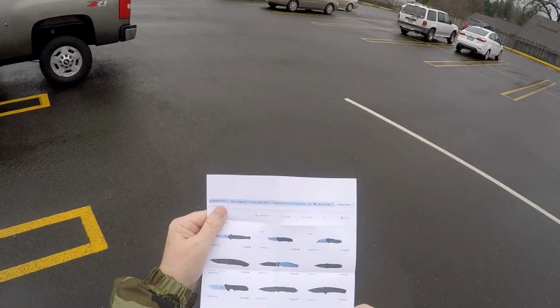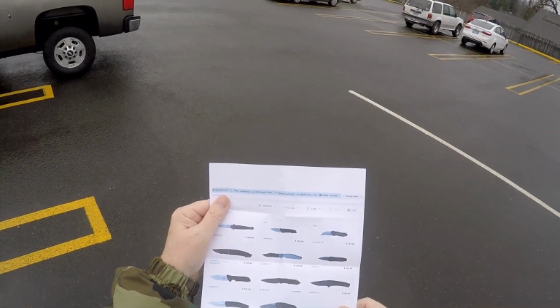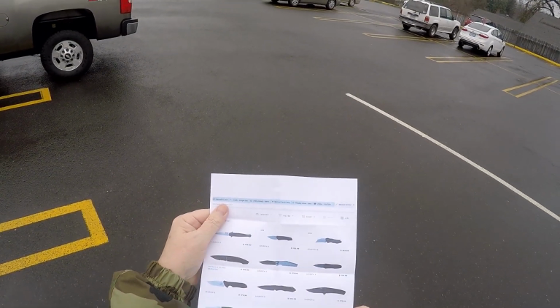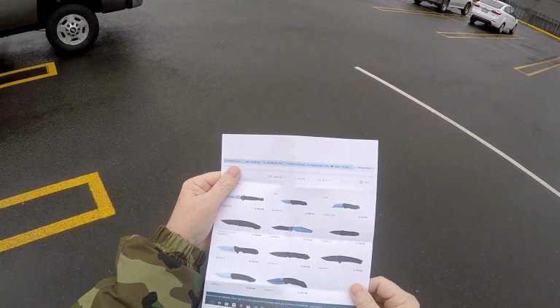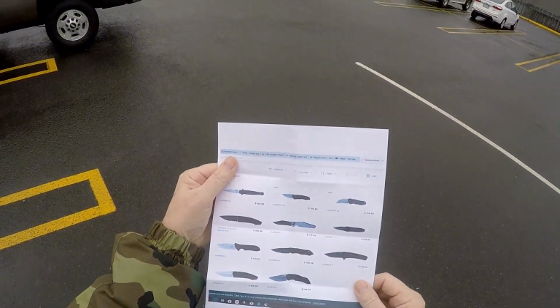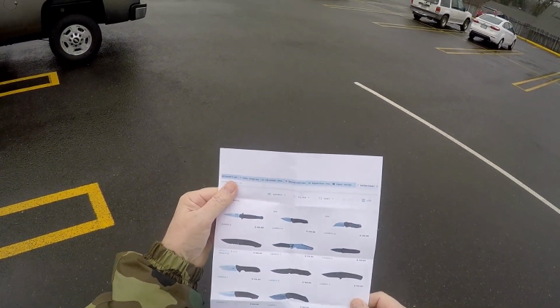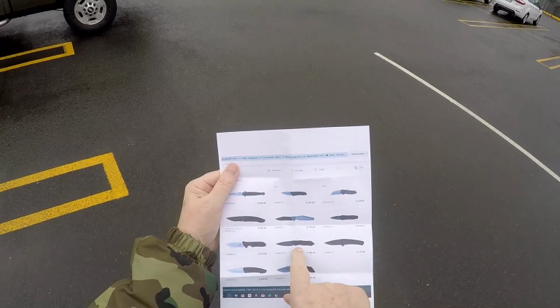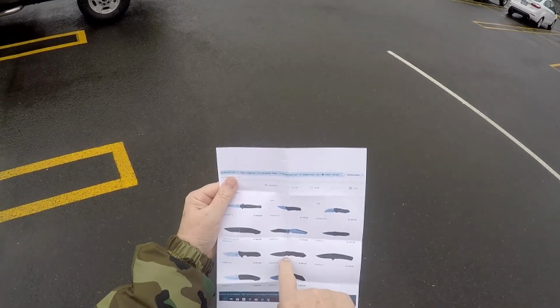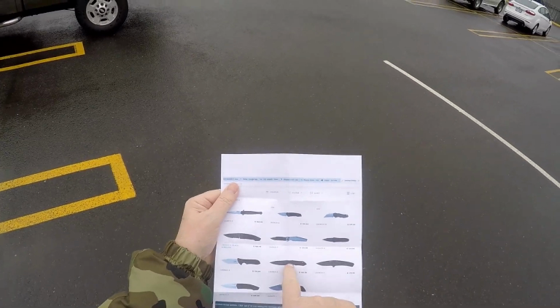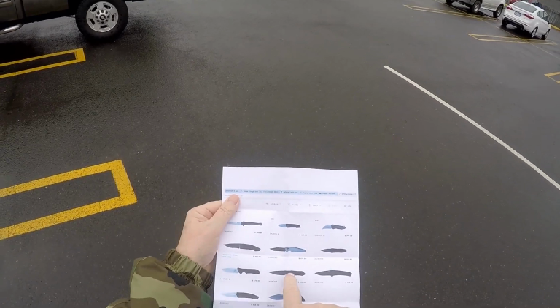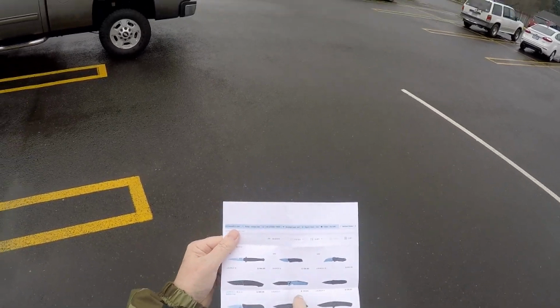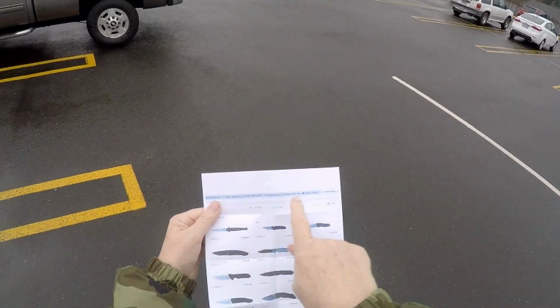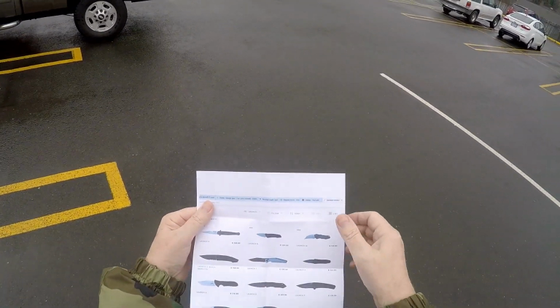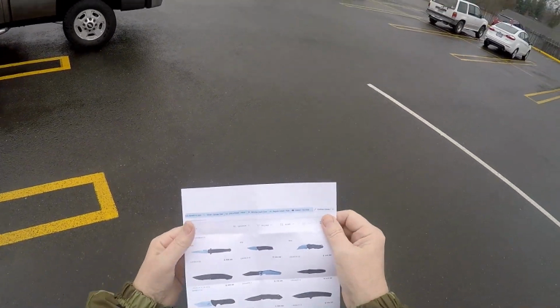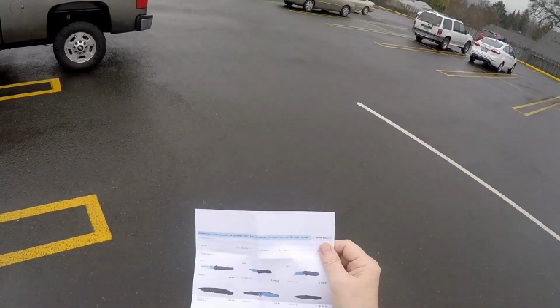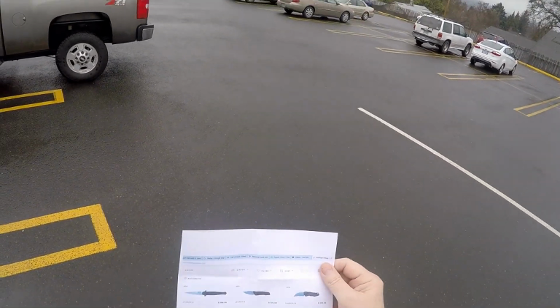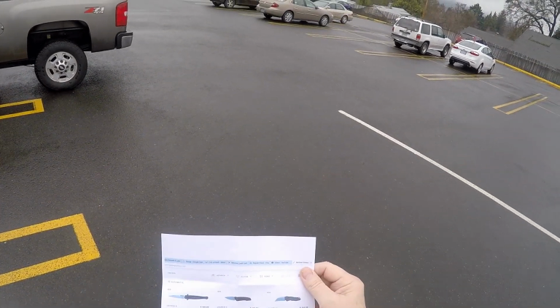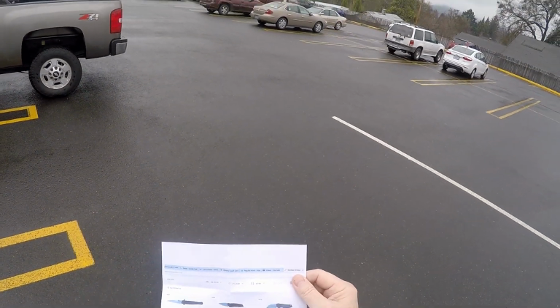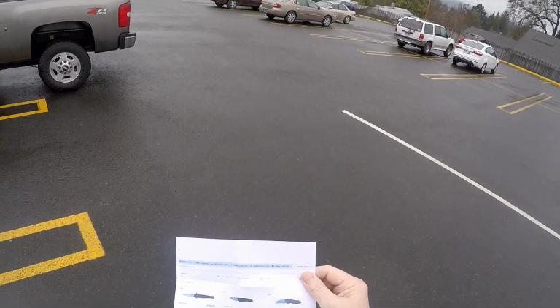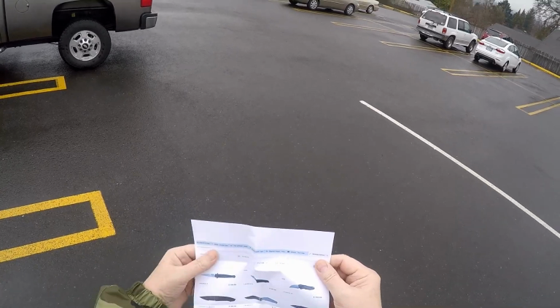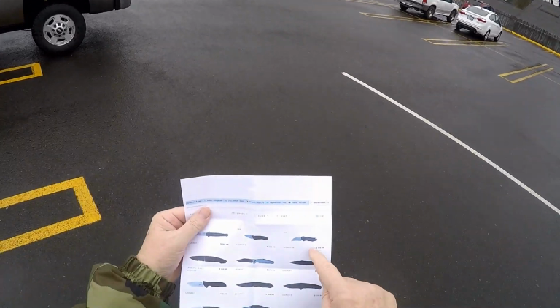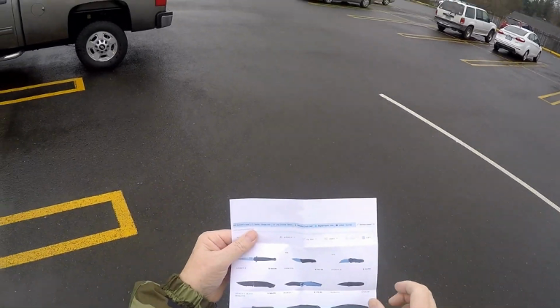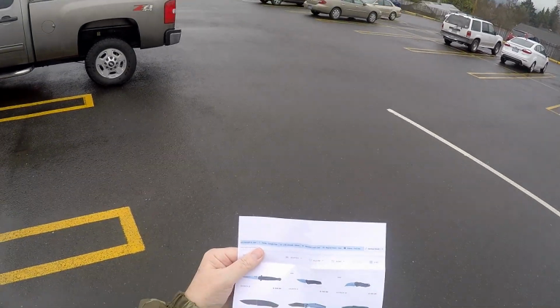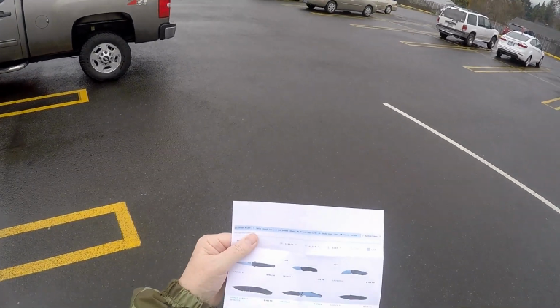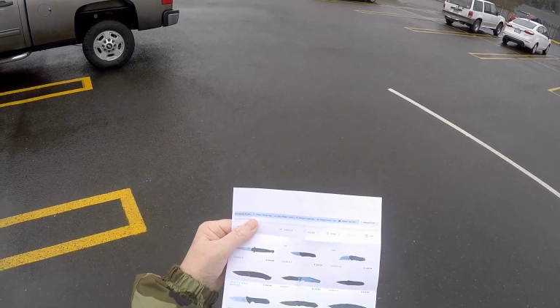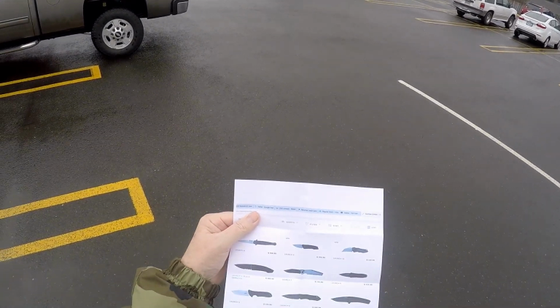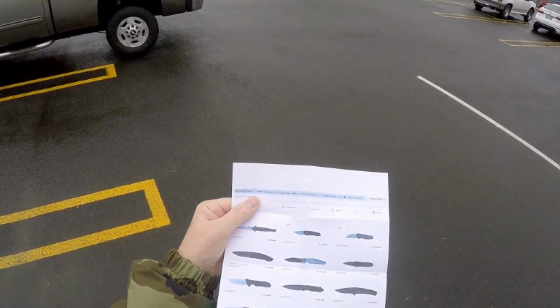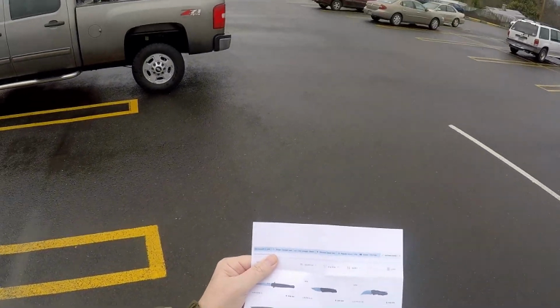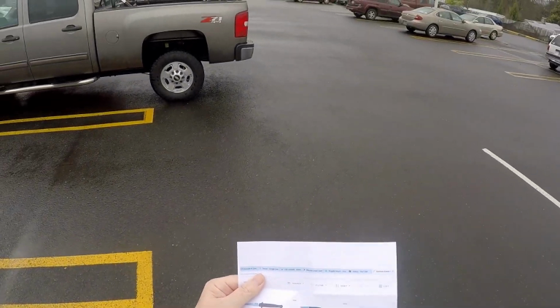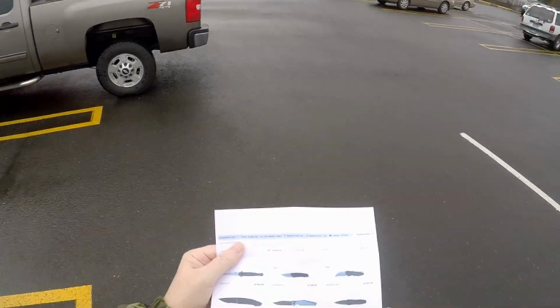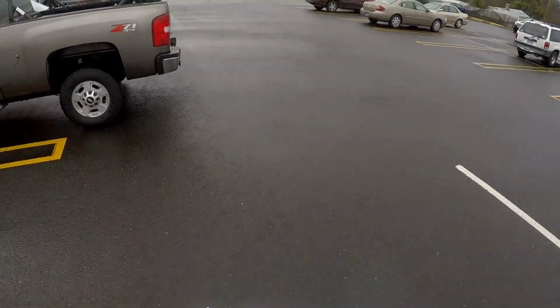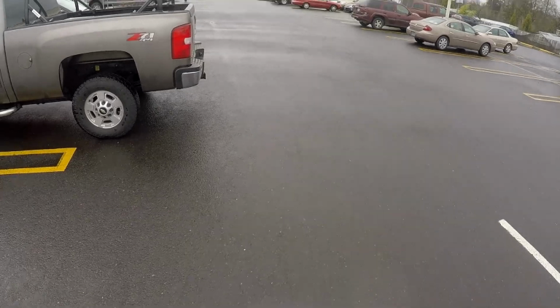The Launch 6 retails for $189.99. But if they had that Kershaw knife in there, or any of these automatic knives, for $89 — except for that one, the $10 one — I'm probably going to buy one. Let's go find out.